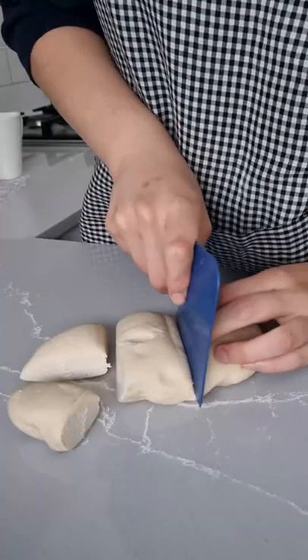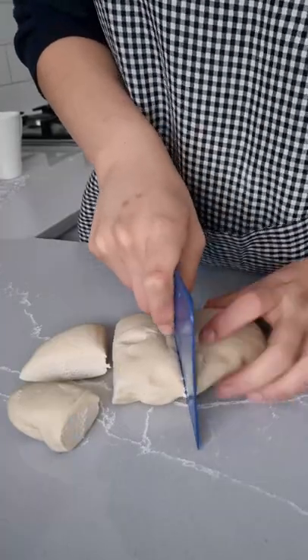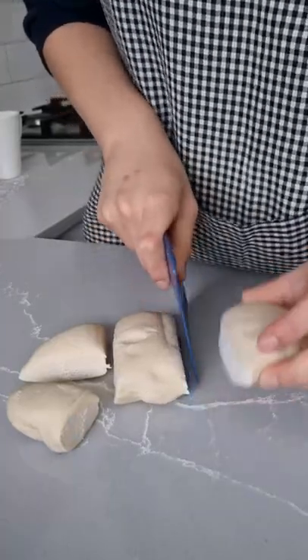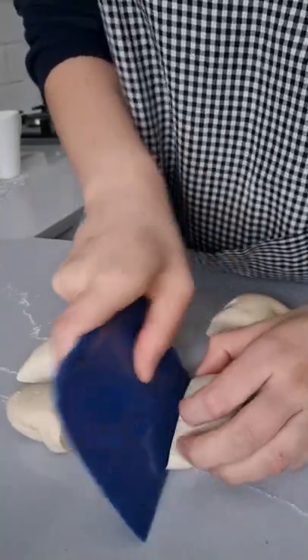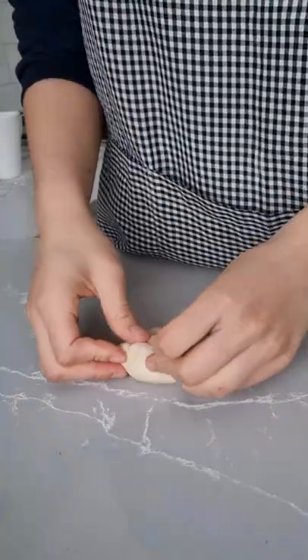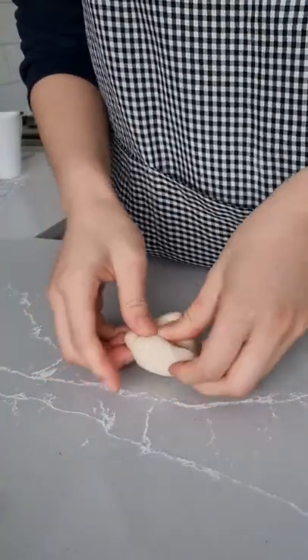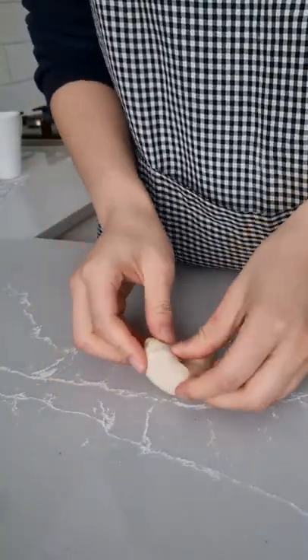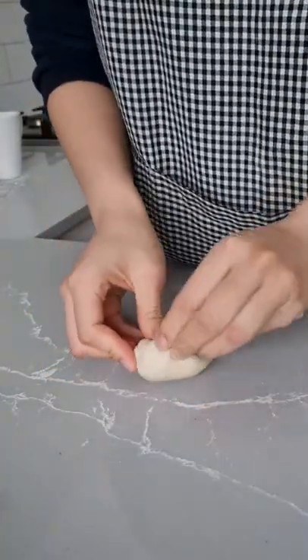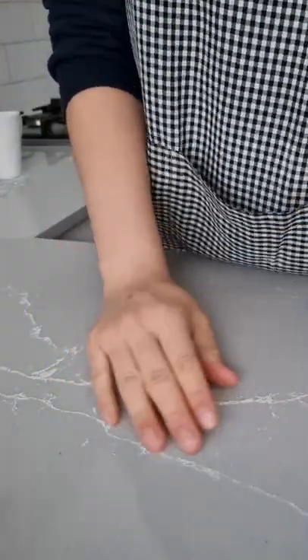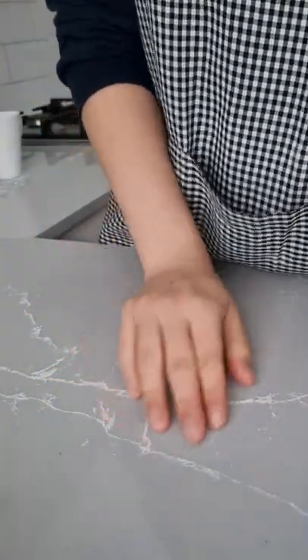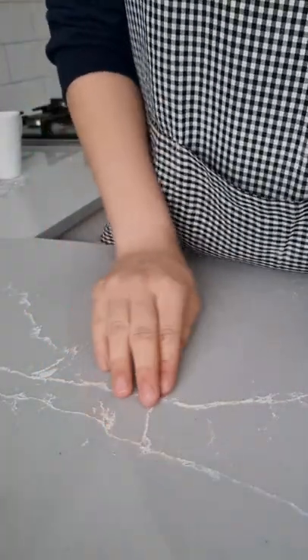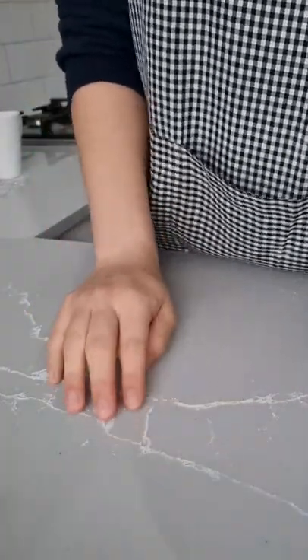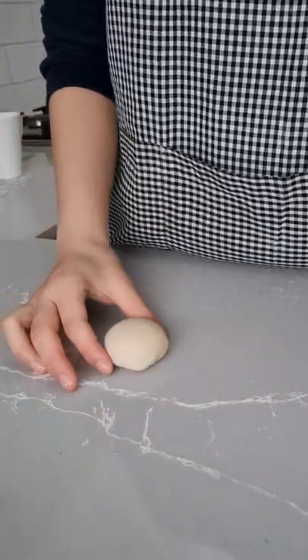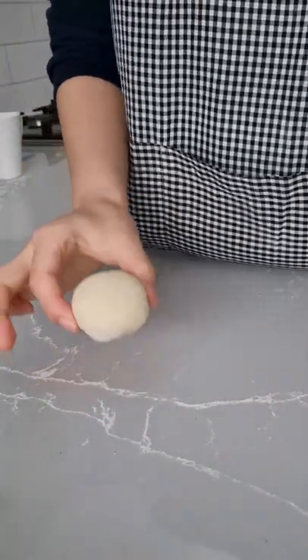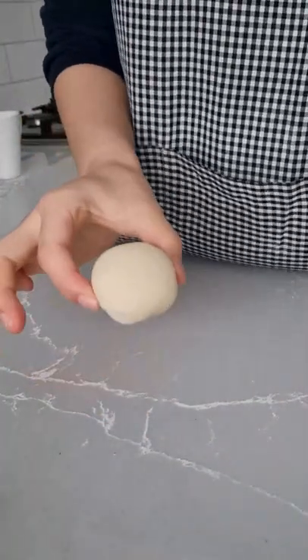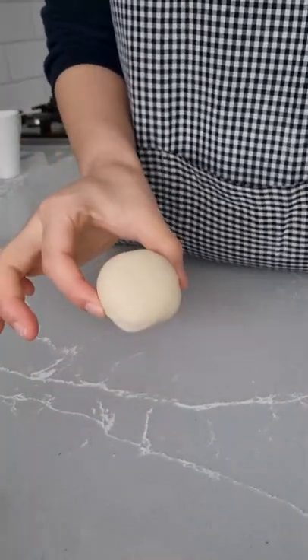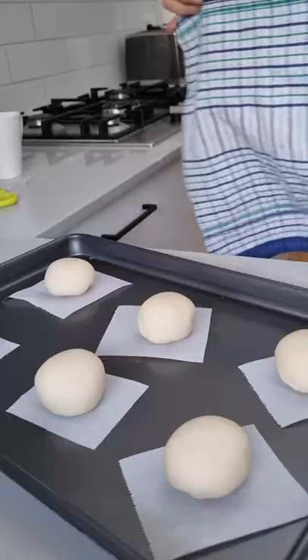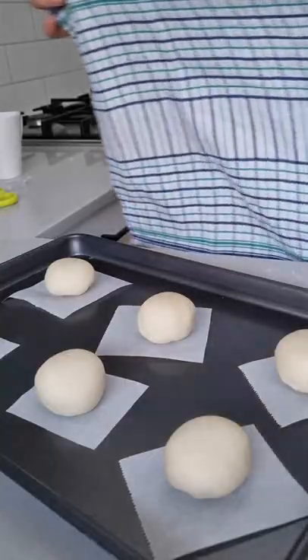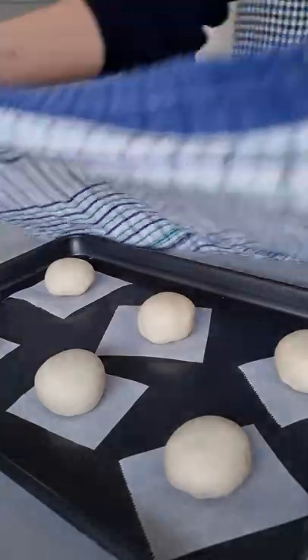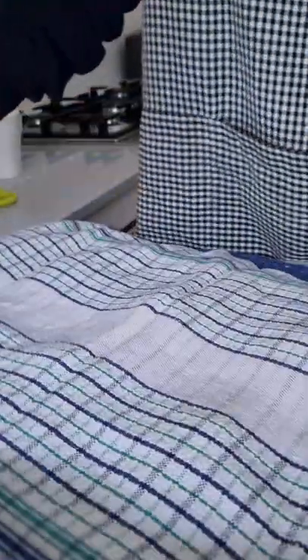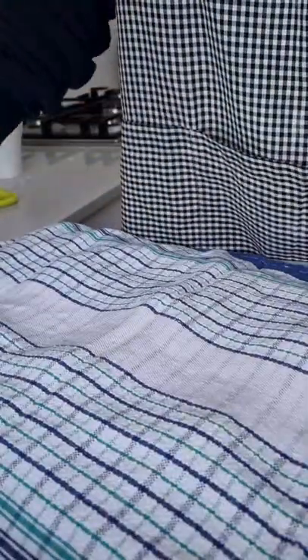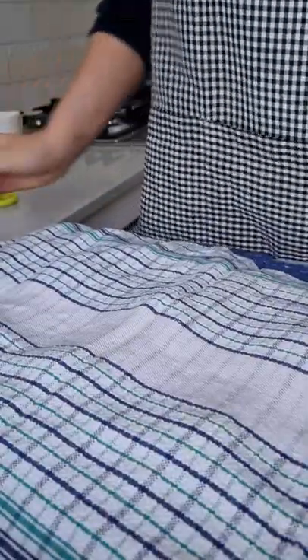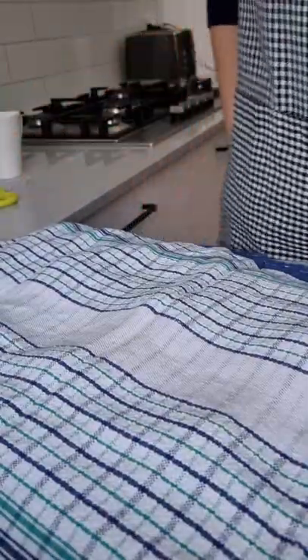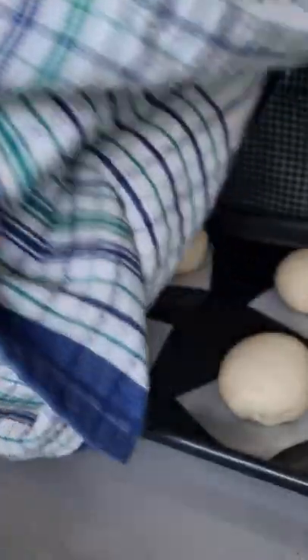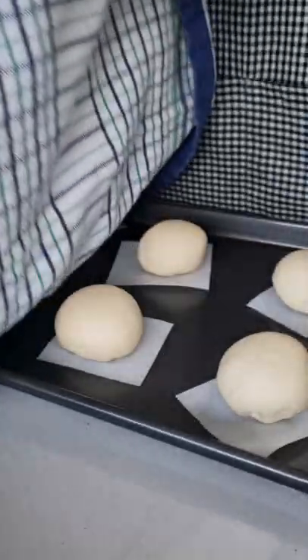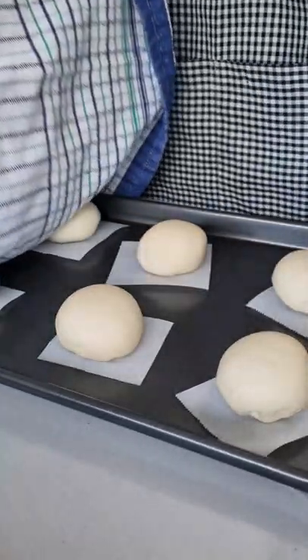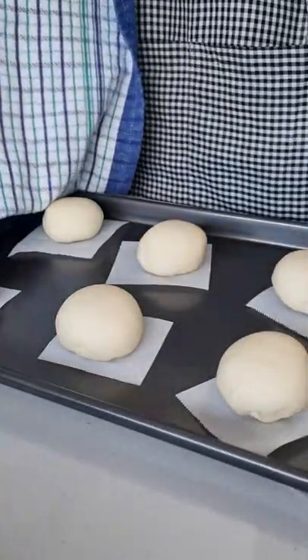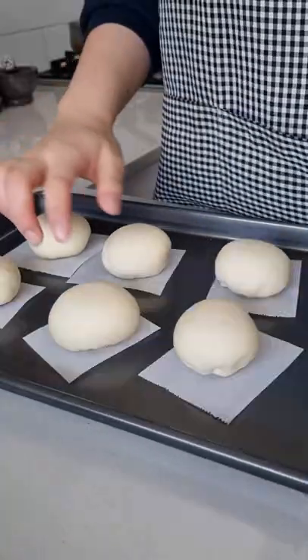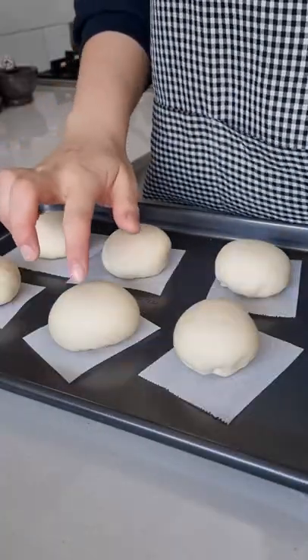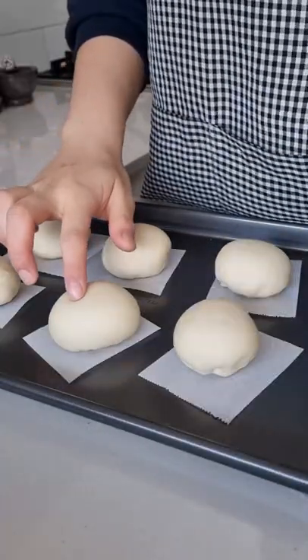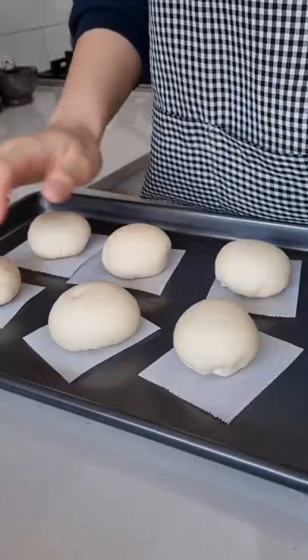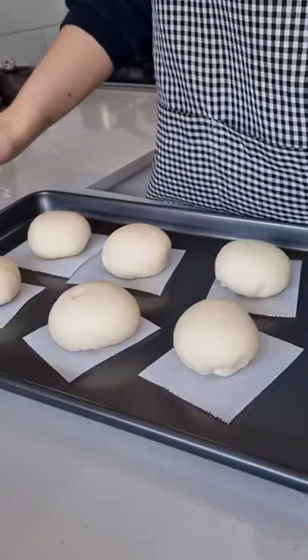Then I roll it up into little mini balls and I place it in a warm place to rise again until it's doubled in size. Now it's ready for steaming.